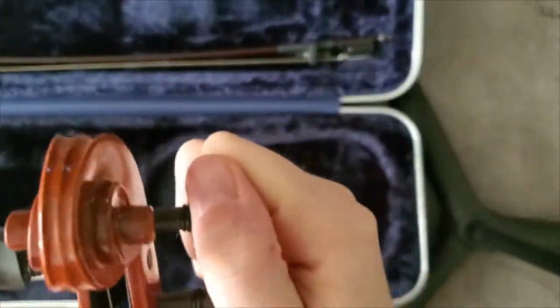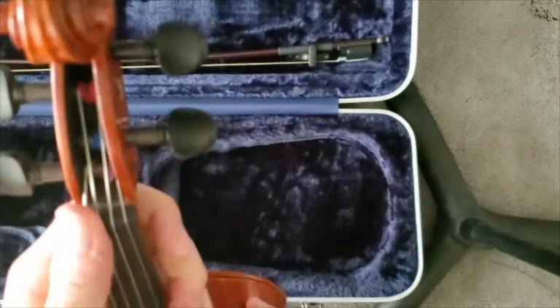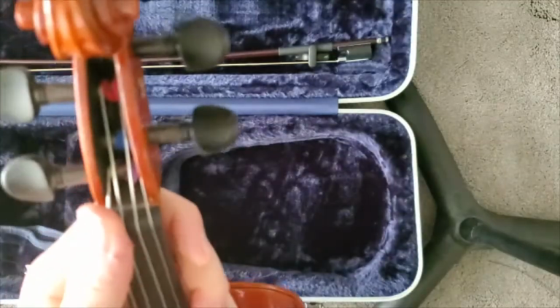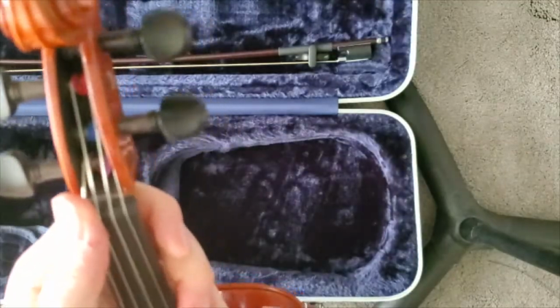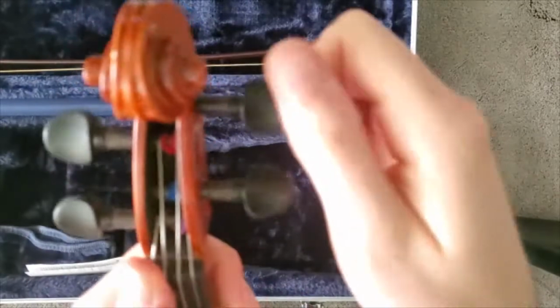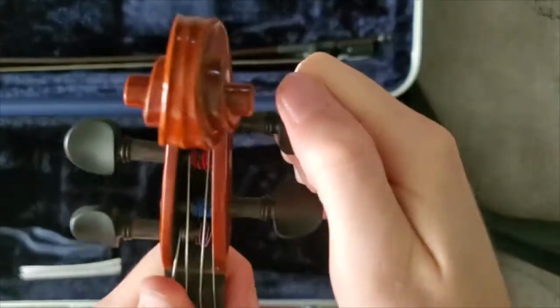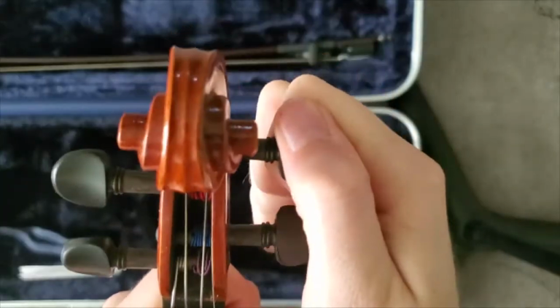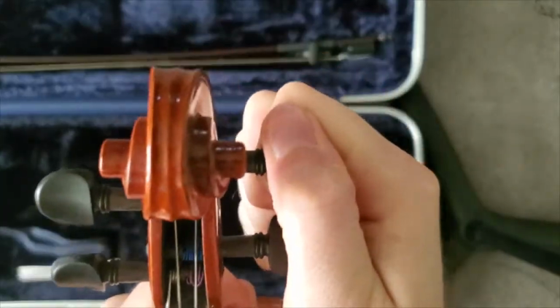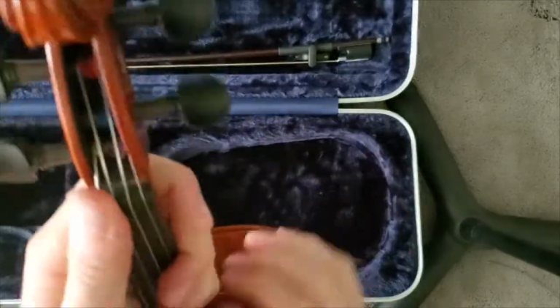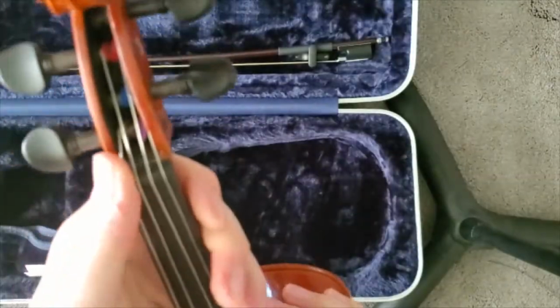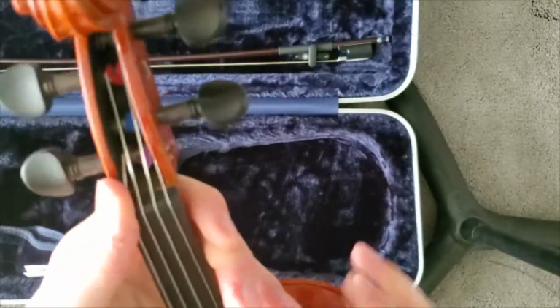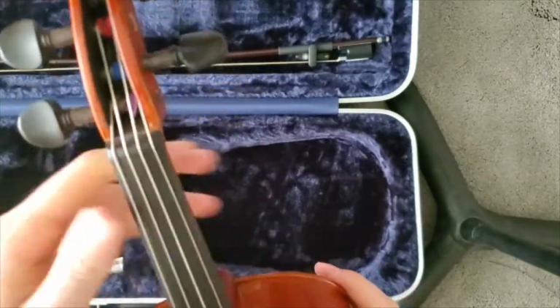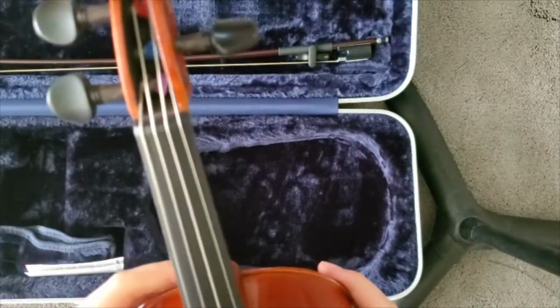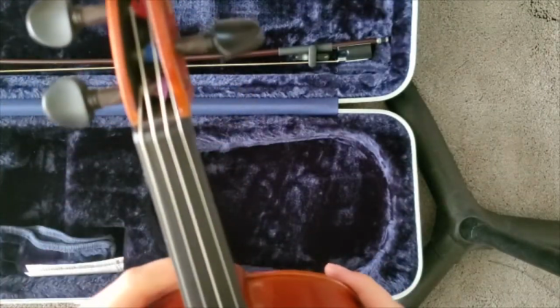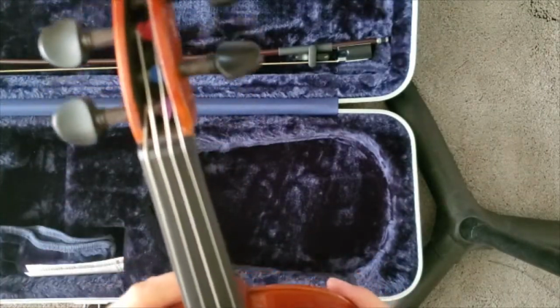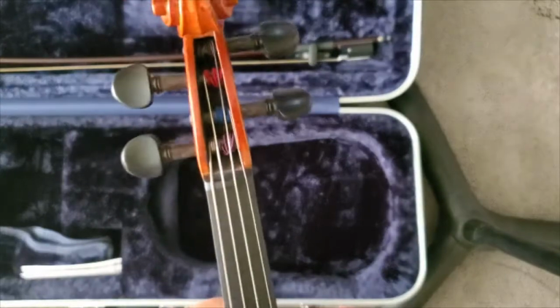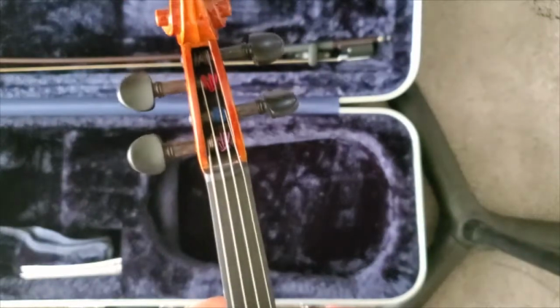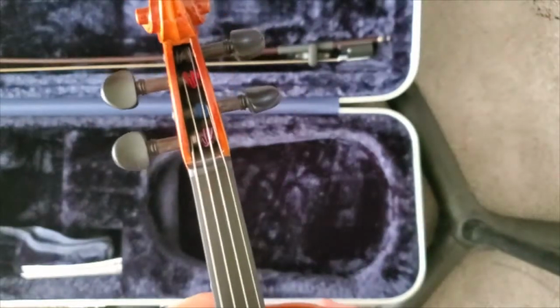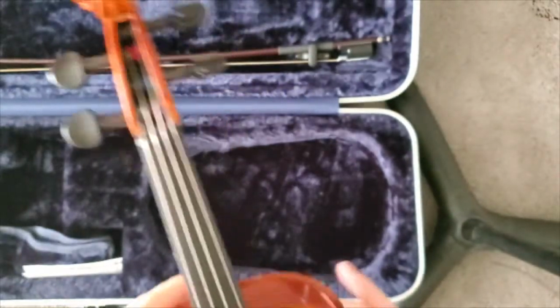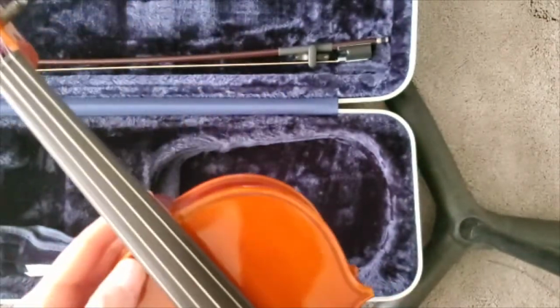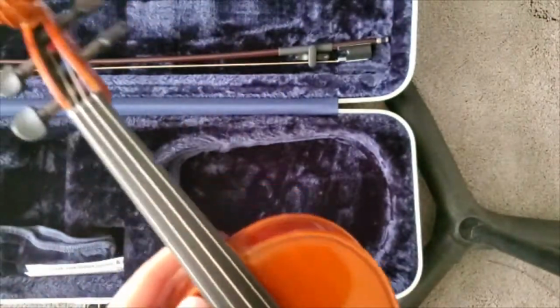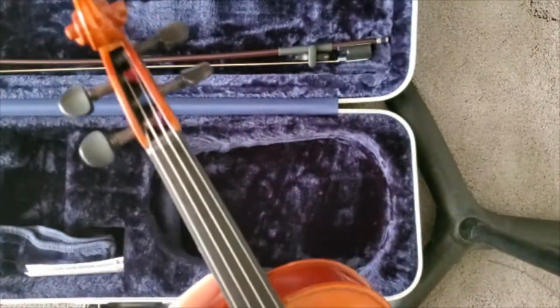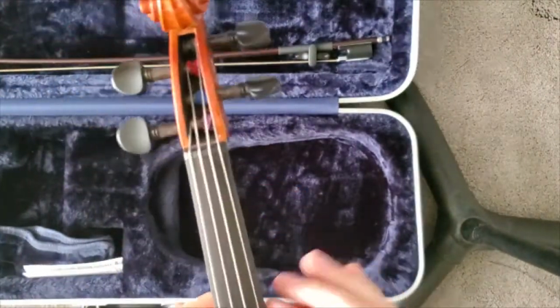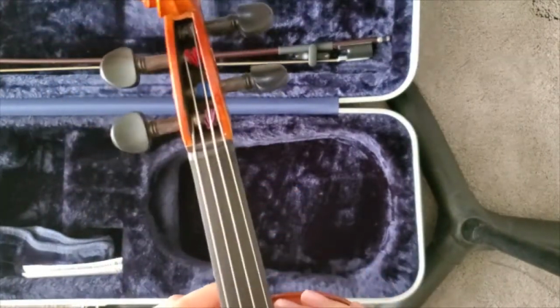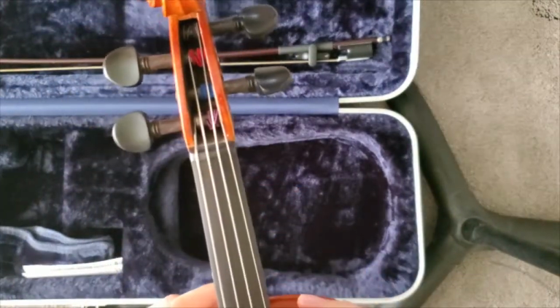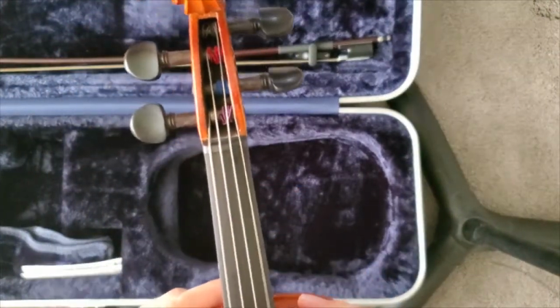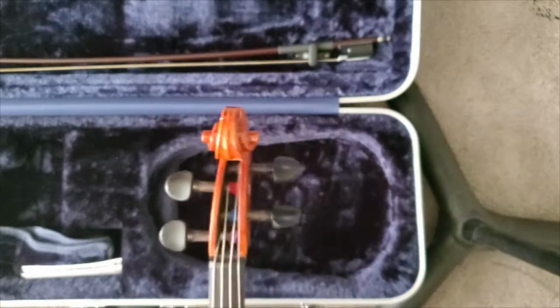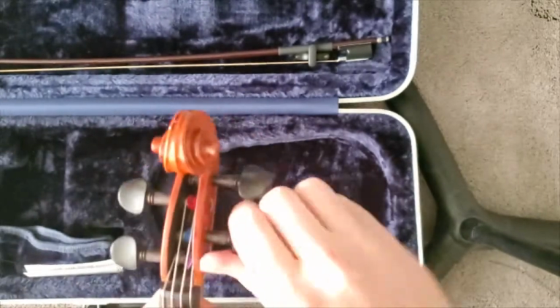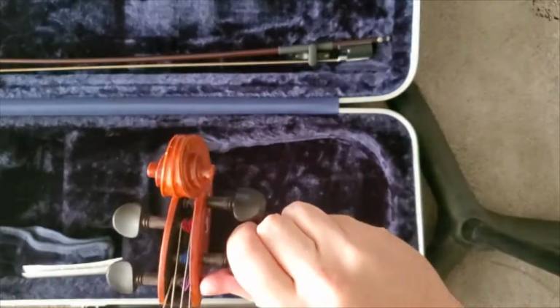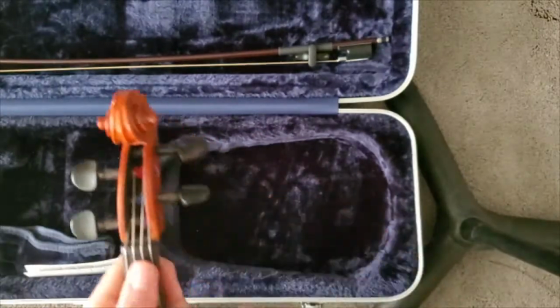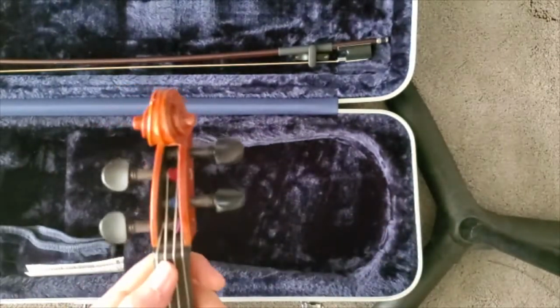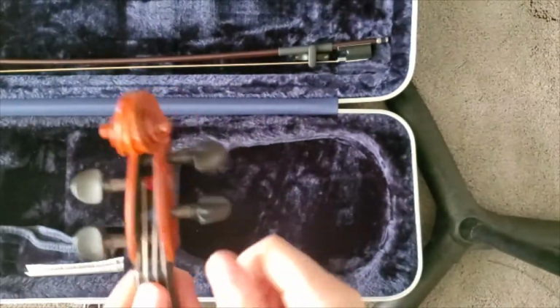We've got to go up a little bit. Now, one thing that happens as you're changing a new string is that it takes a while for the string to stretch out and settle in, so it's going to be out of tune maybe for the first day or two. We want to just put the other strings tuned up.